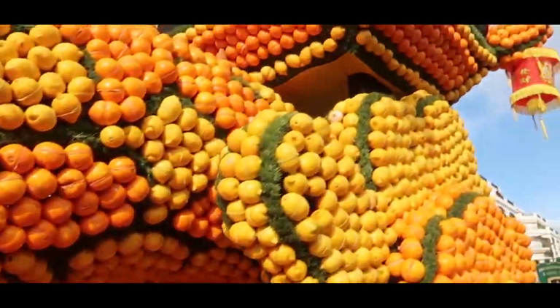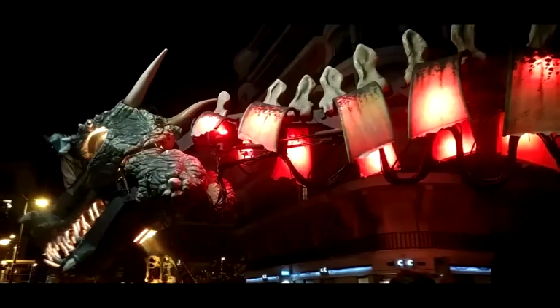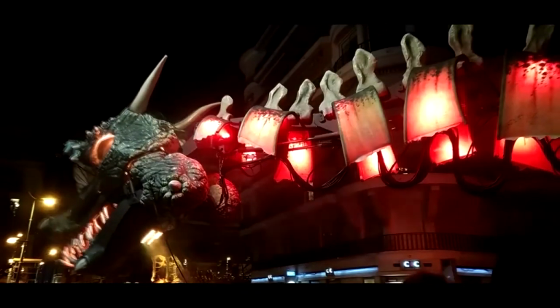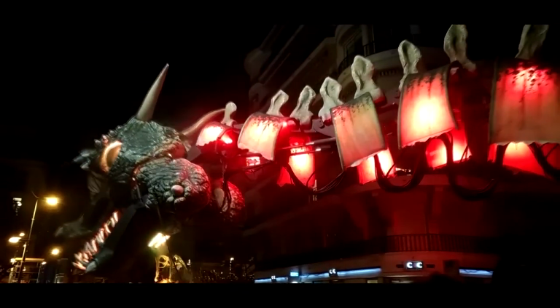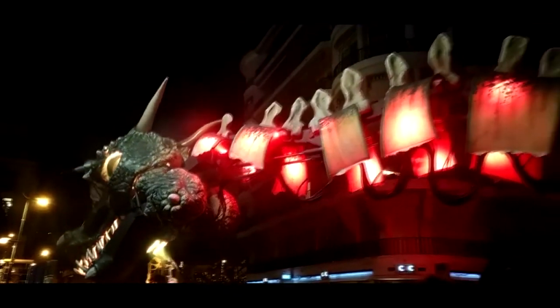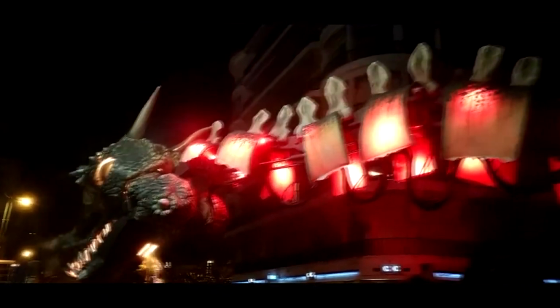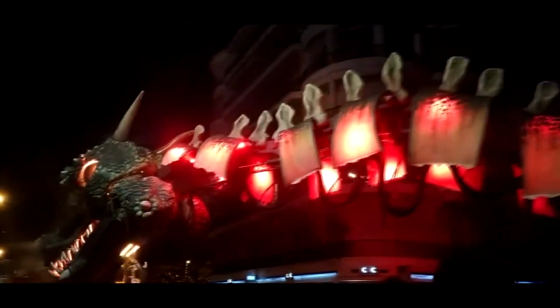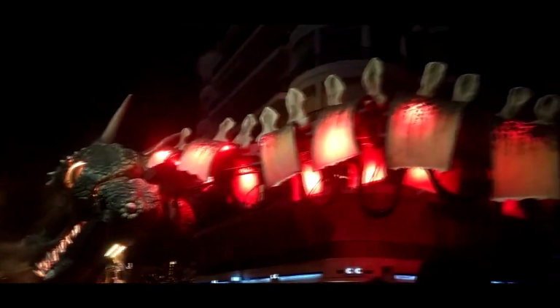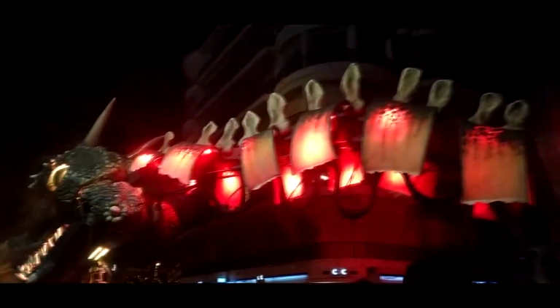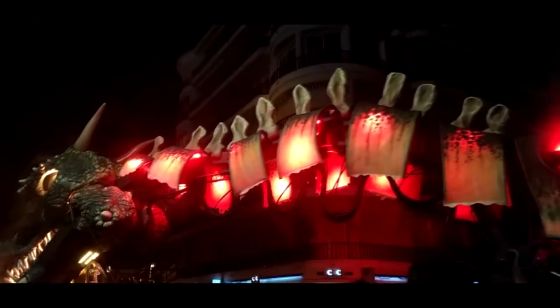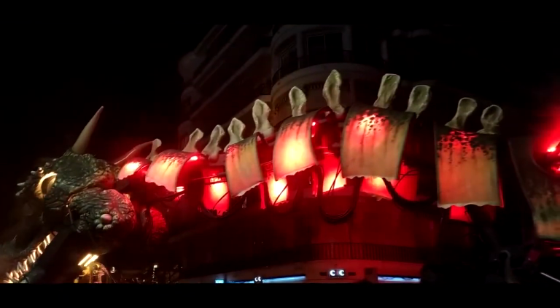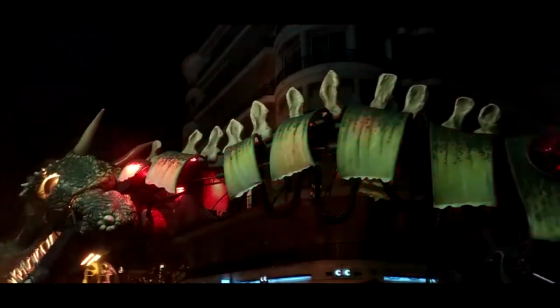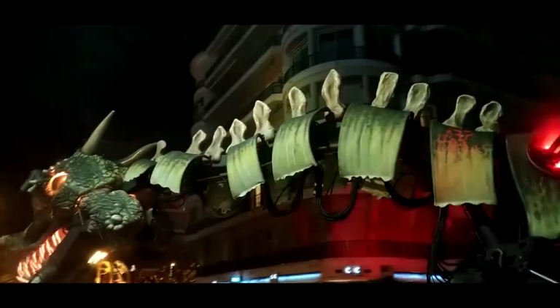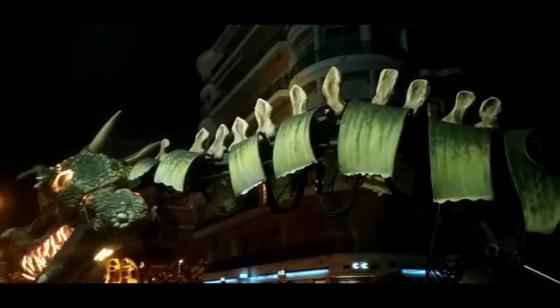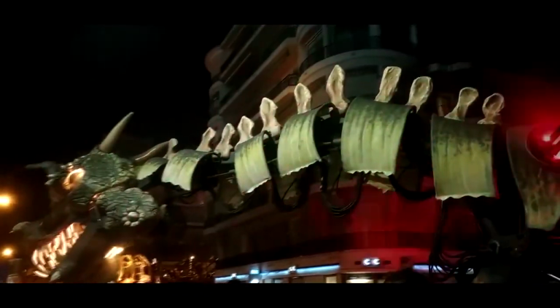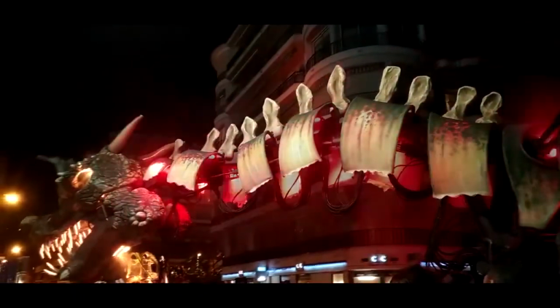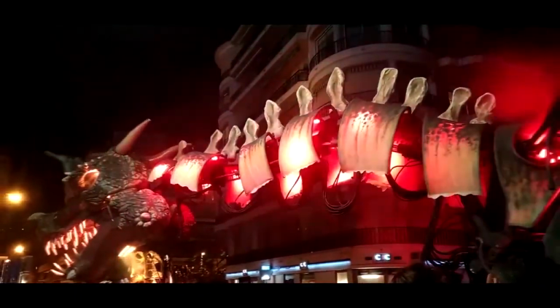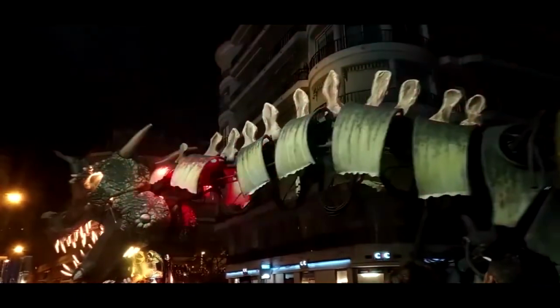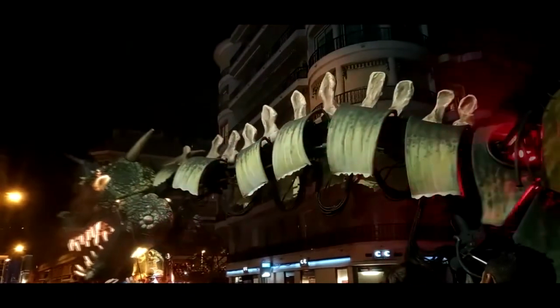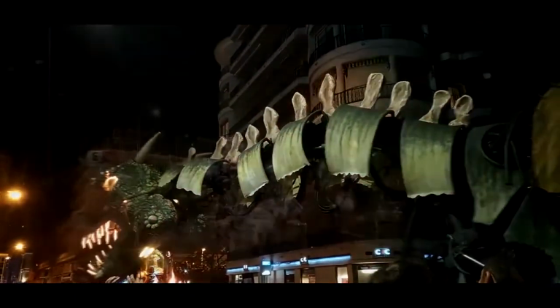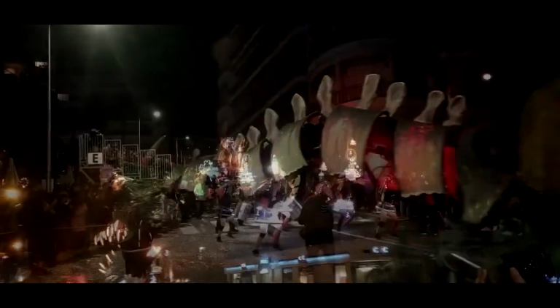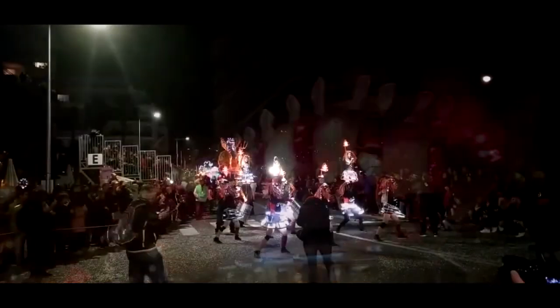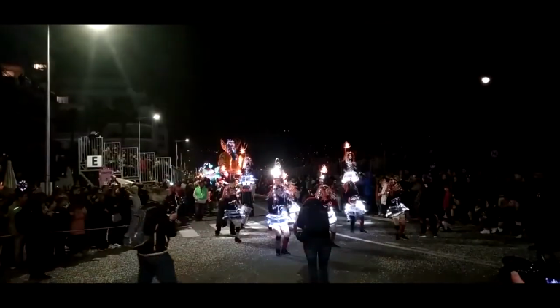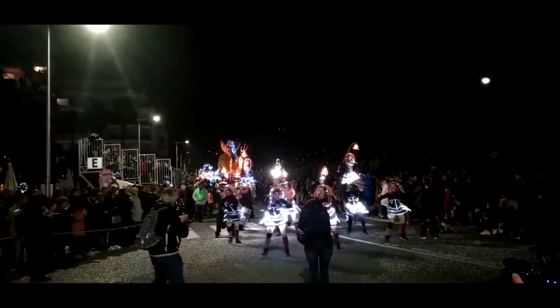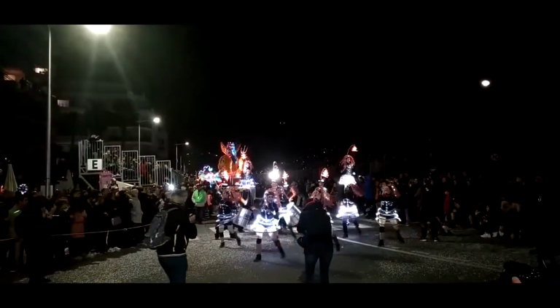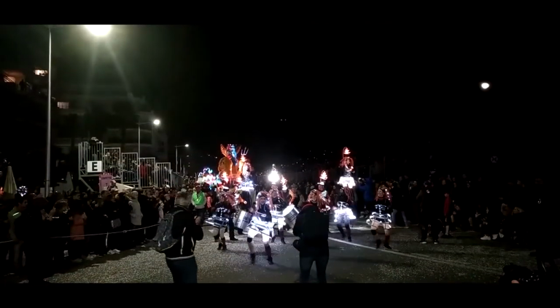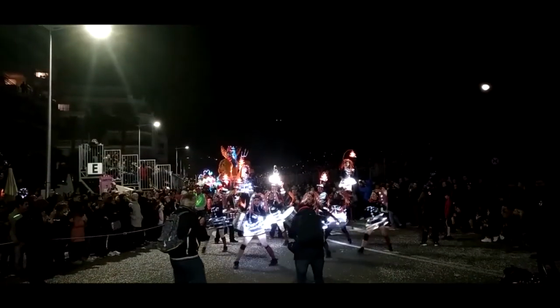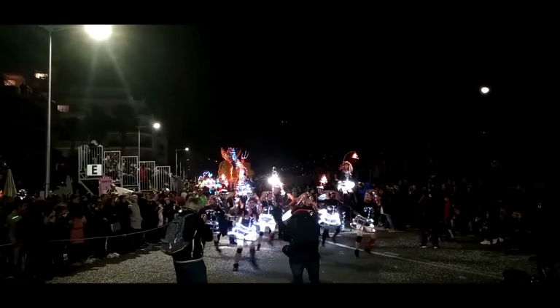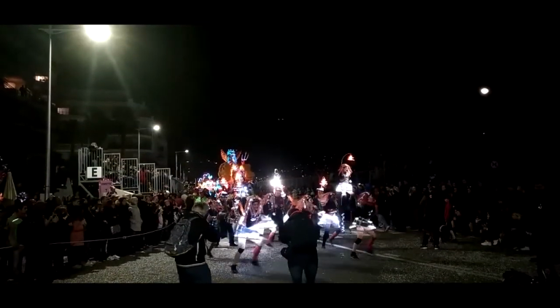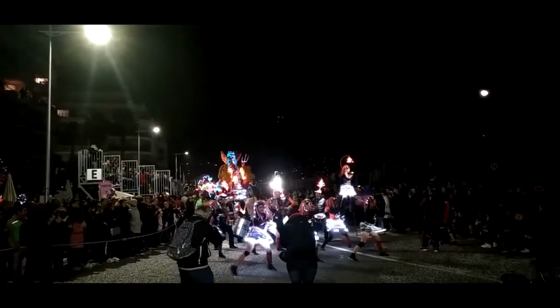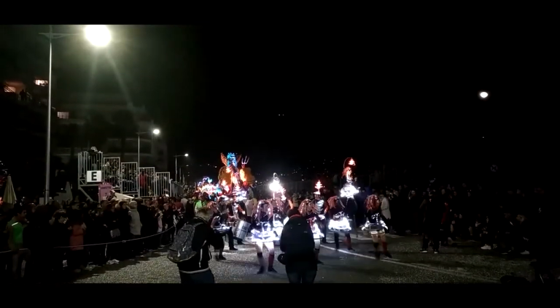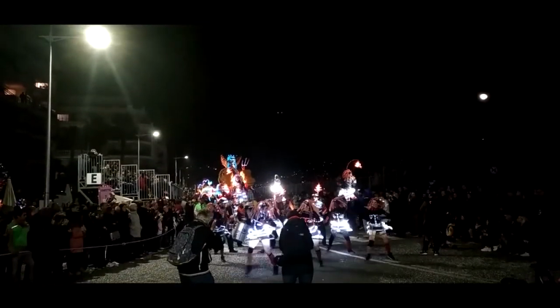And on Thursdays, crowds gather to watch colourful night parades with music and dancers, as well as fireworks.